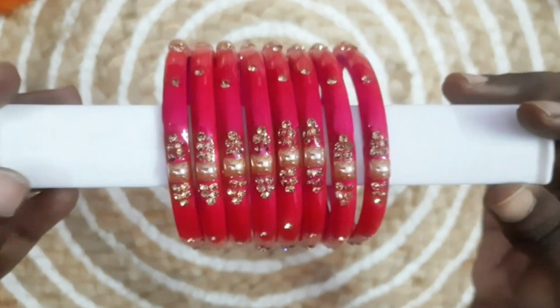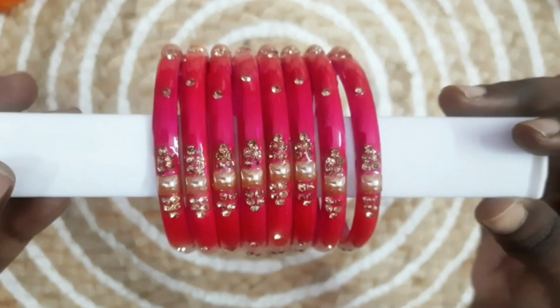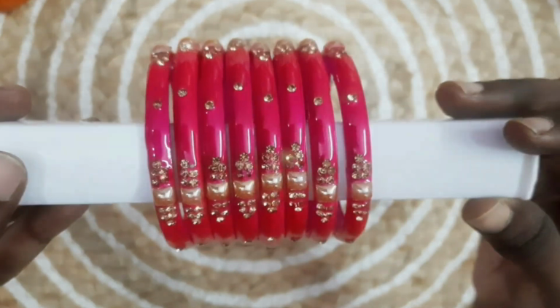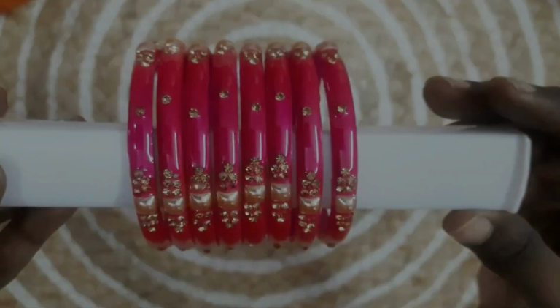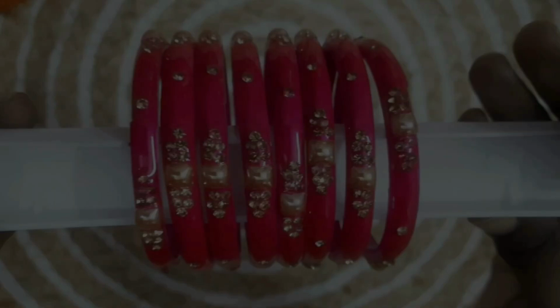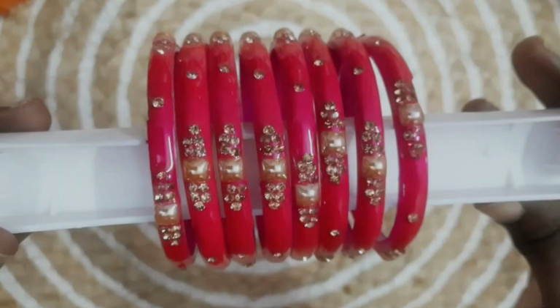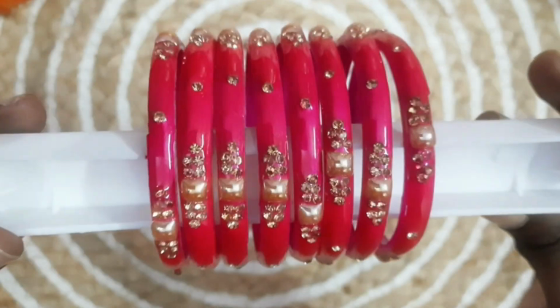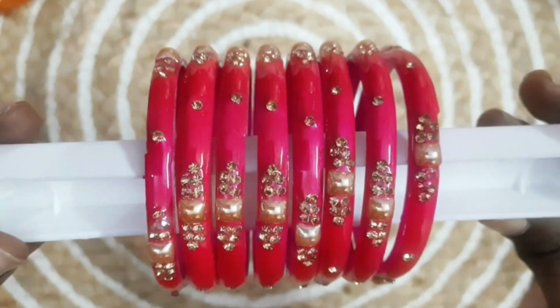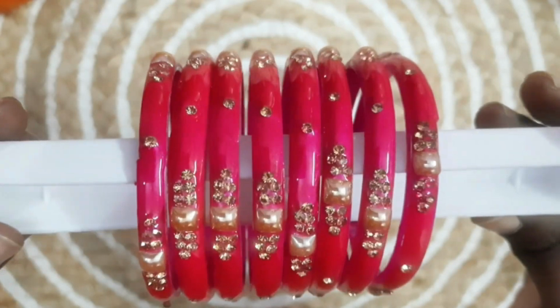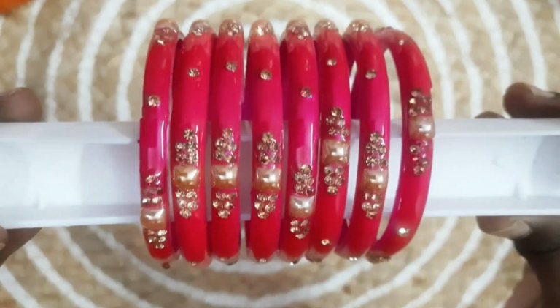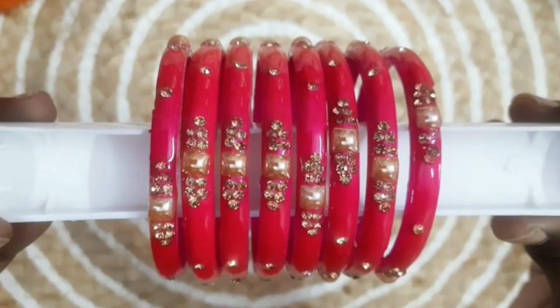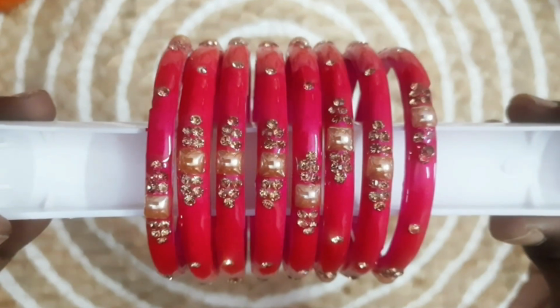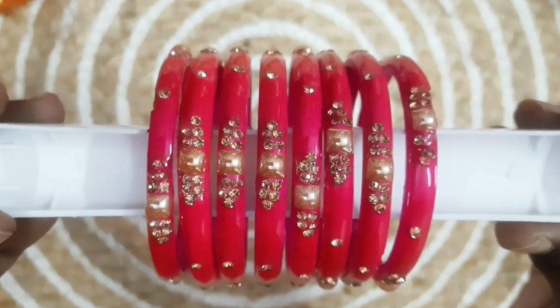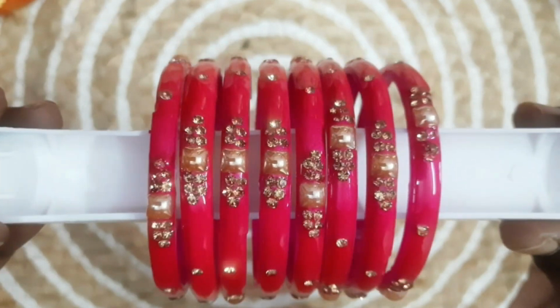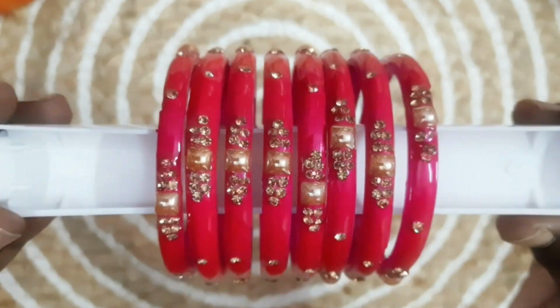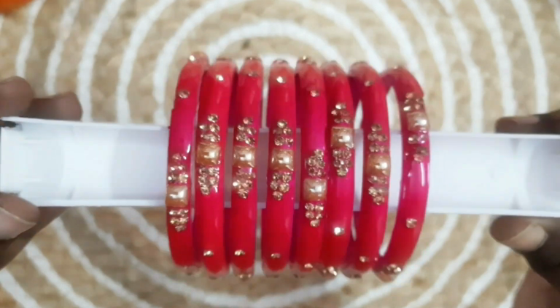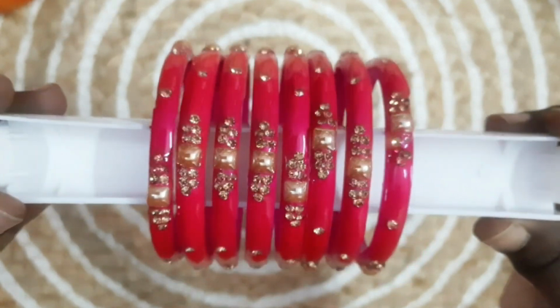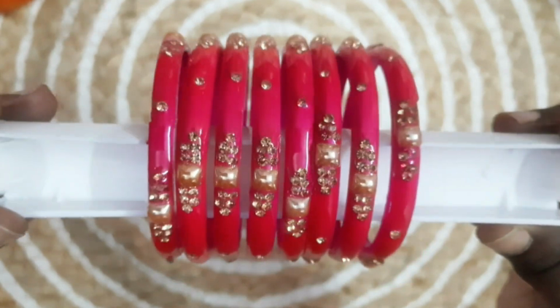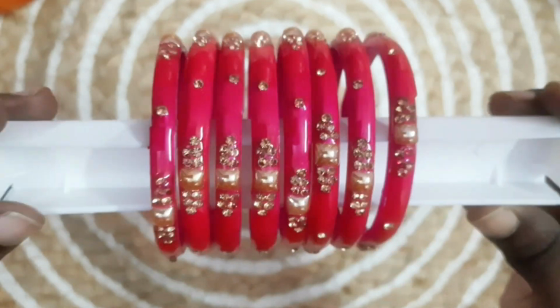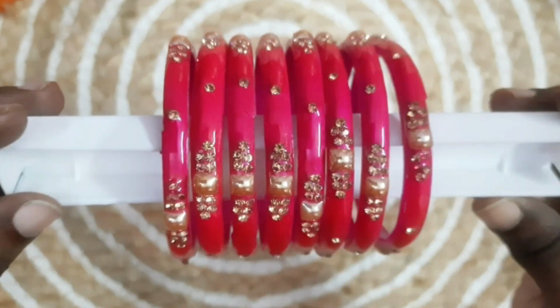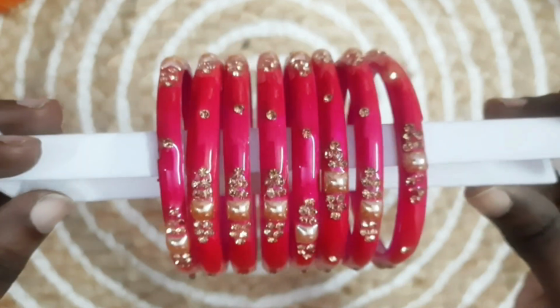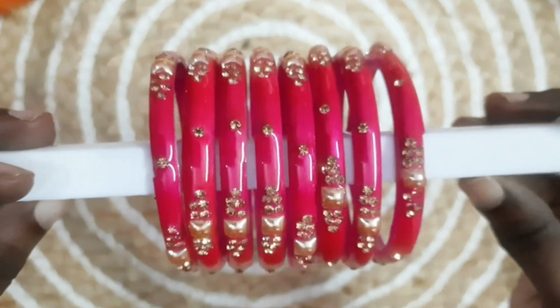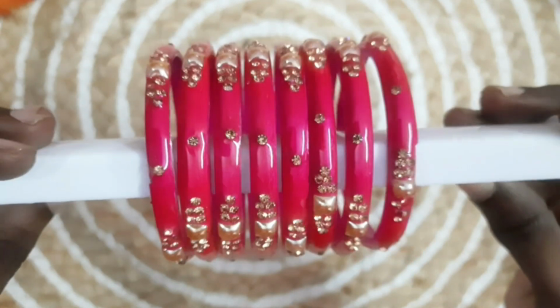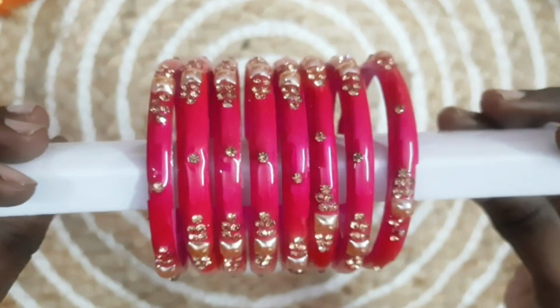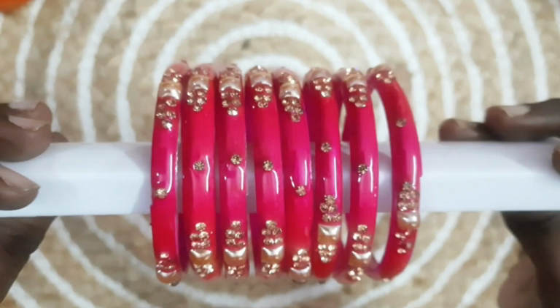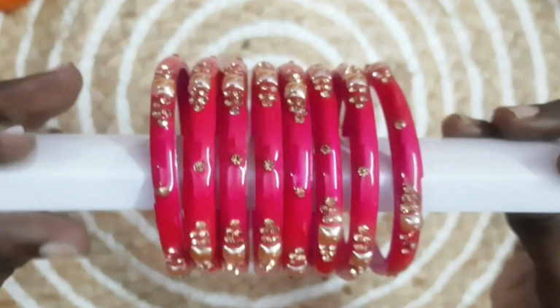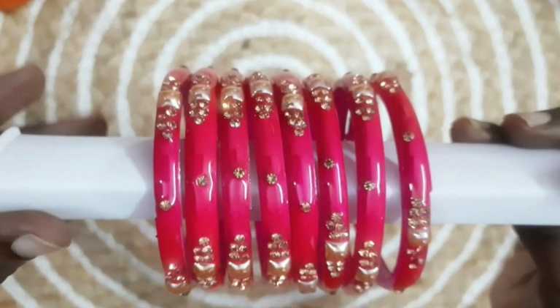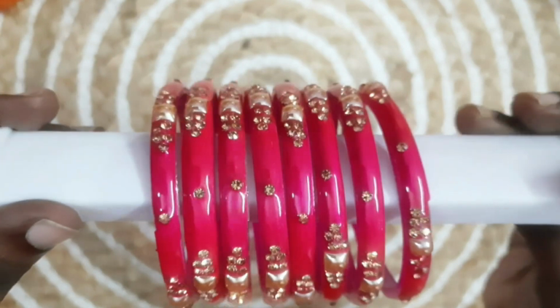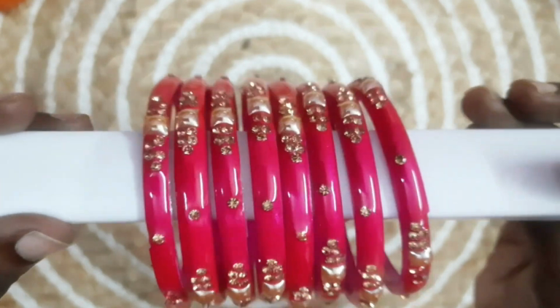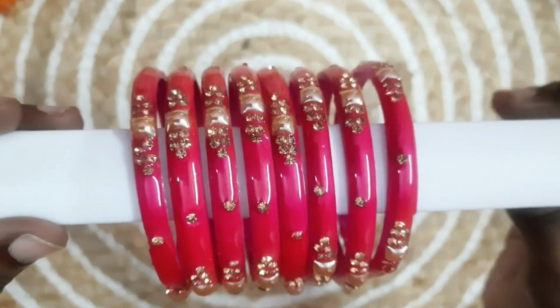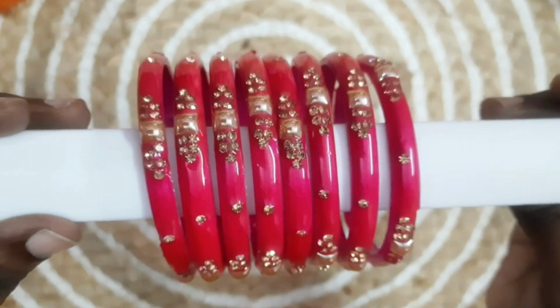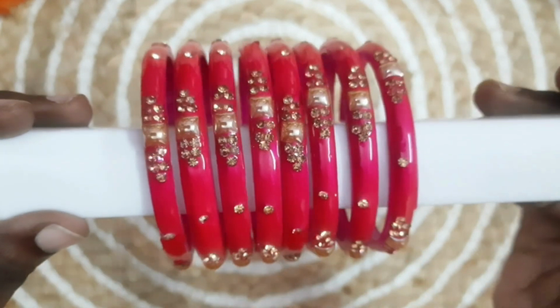The bangles are also very good quality. The price of this is about 200 rupees. The link is in the description — check it out.